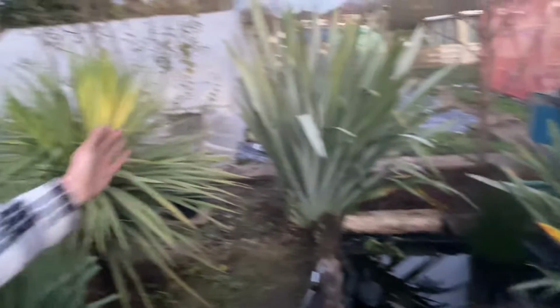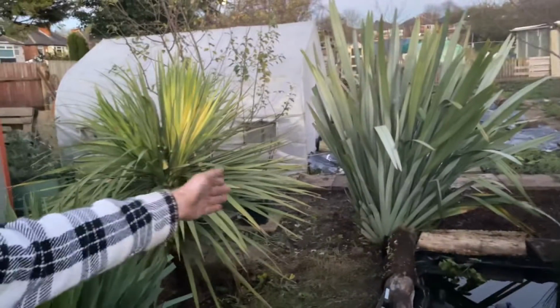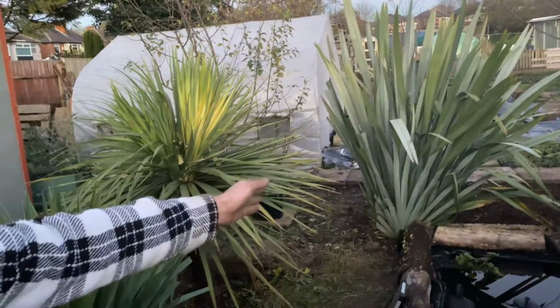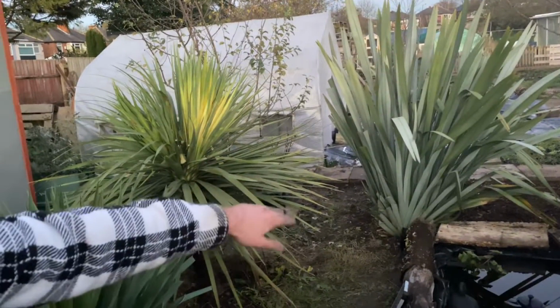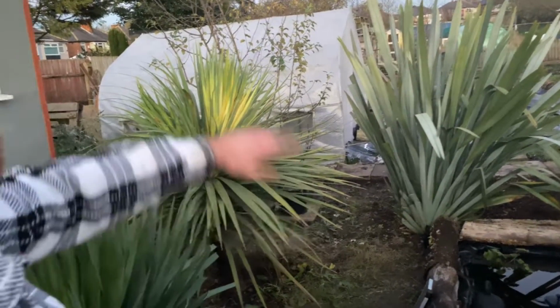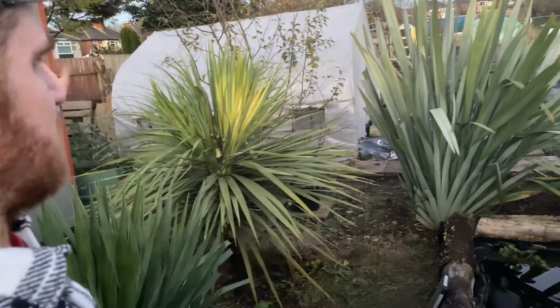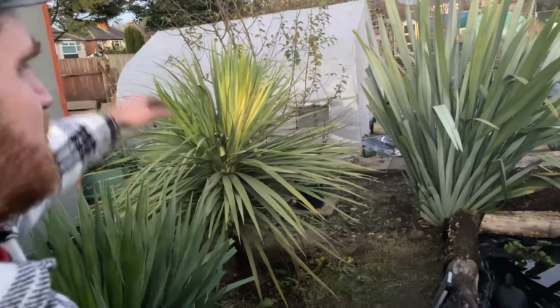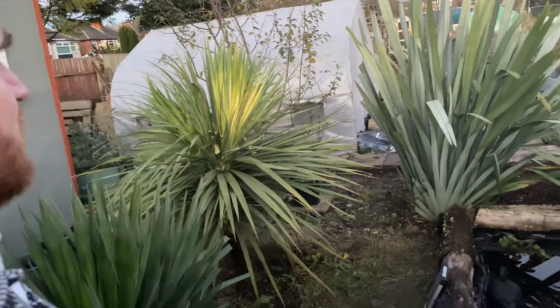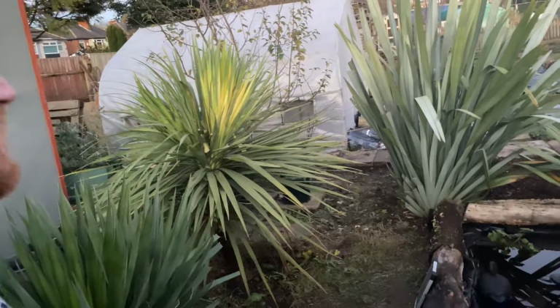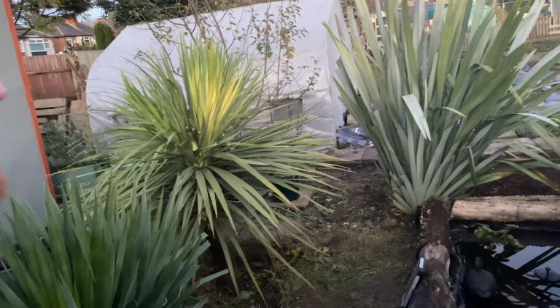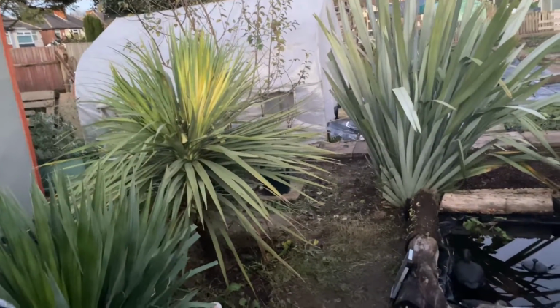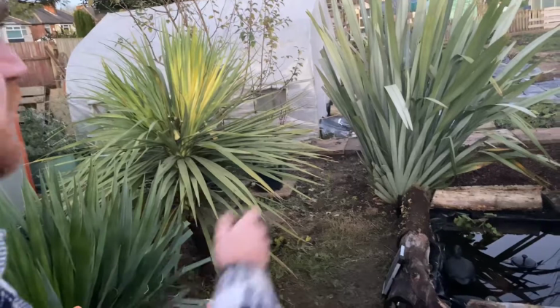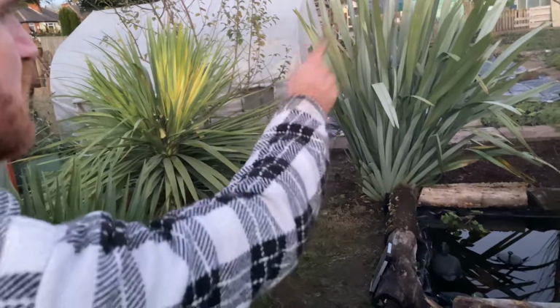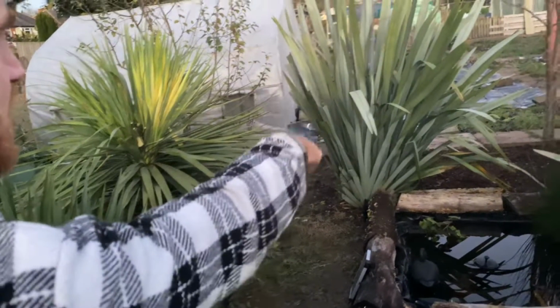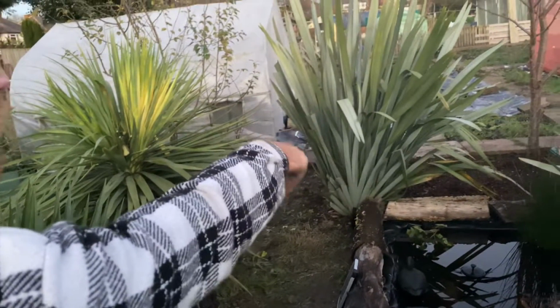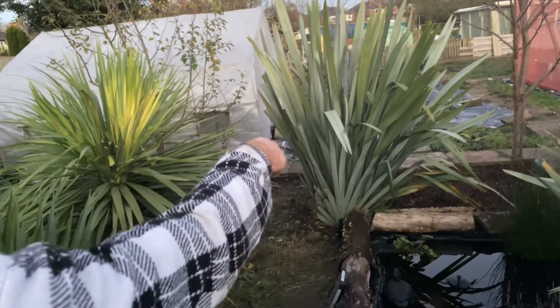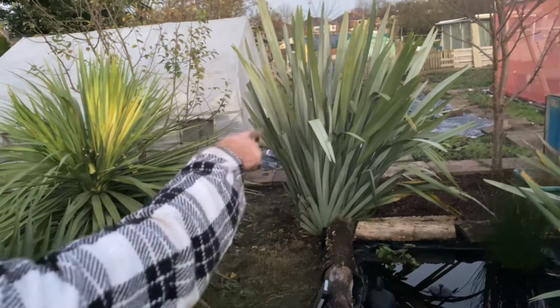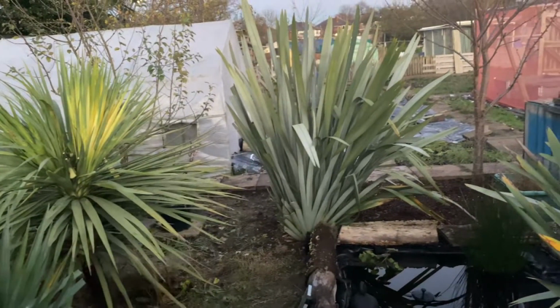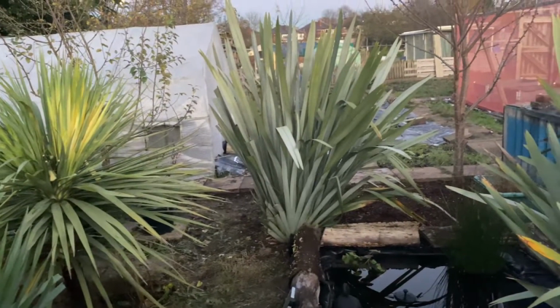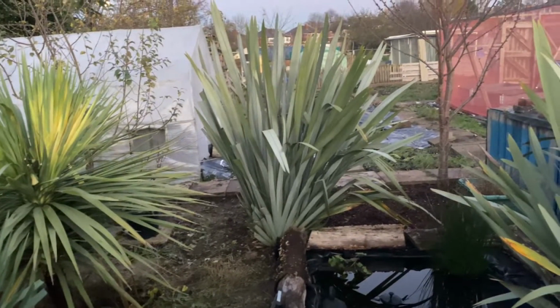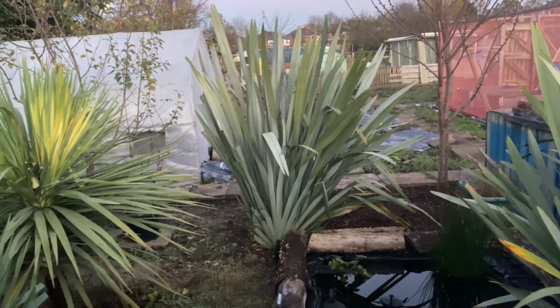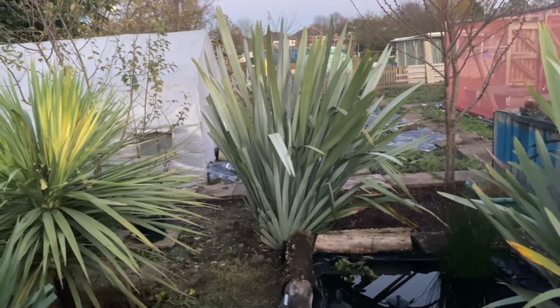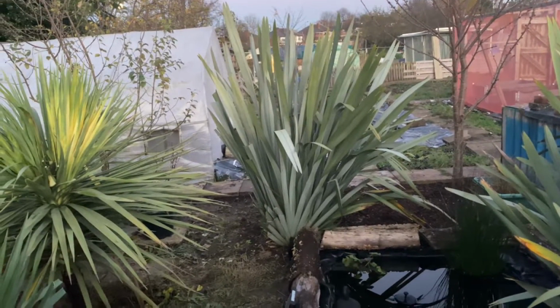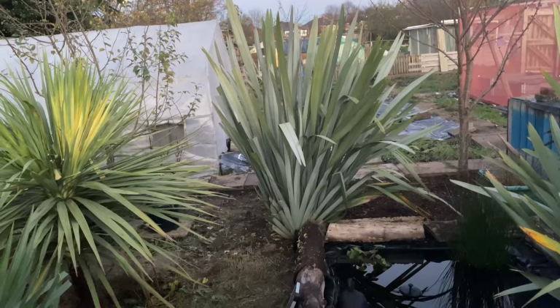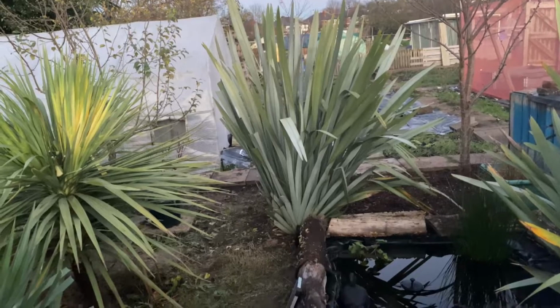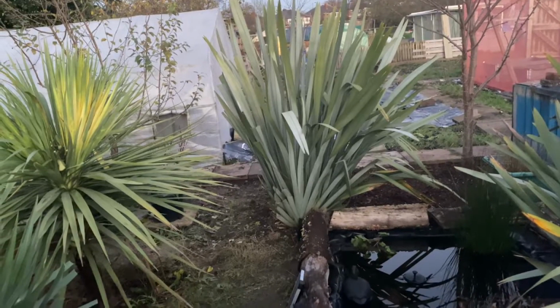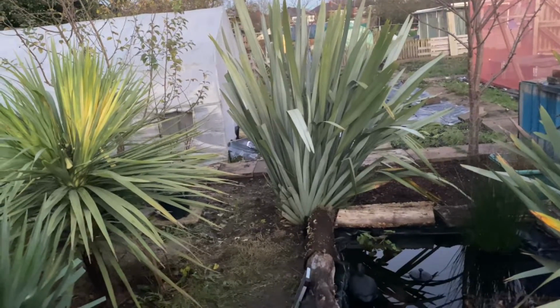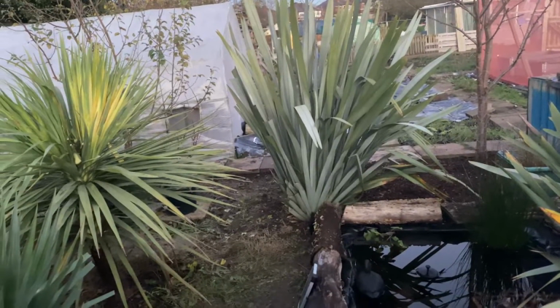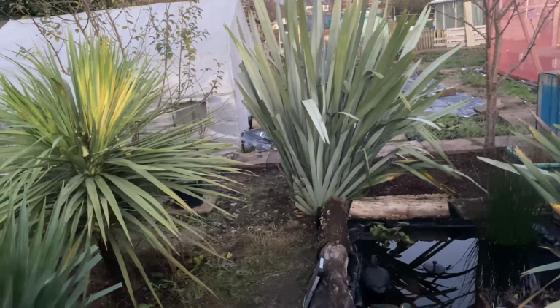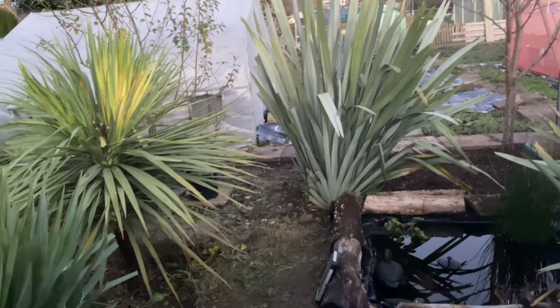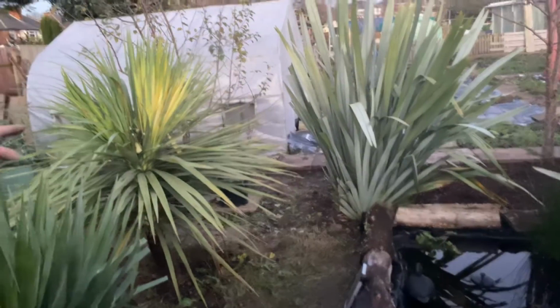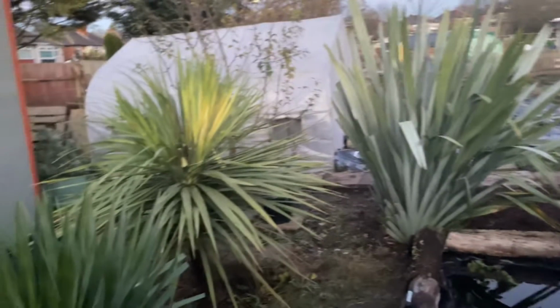That one was growing literally everywhere, so I've just had to prune back a few branches off that, but then it'll be alright. I've also been doing a bit up the back where the weeds are.